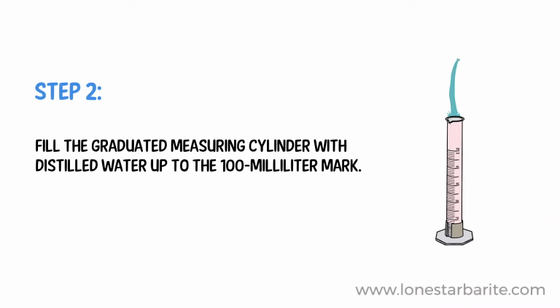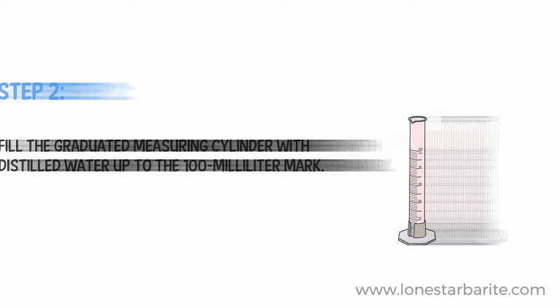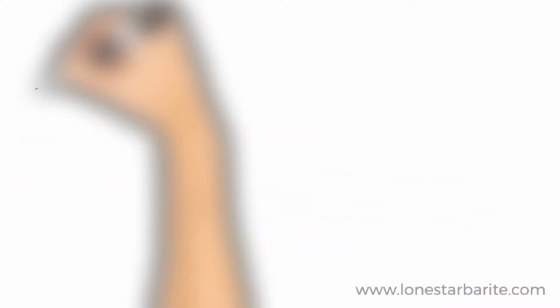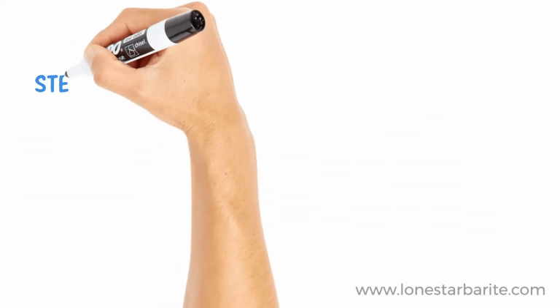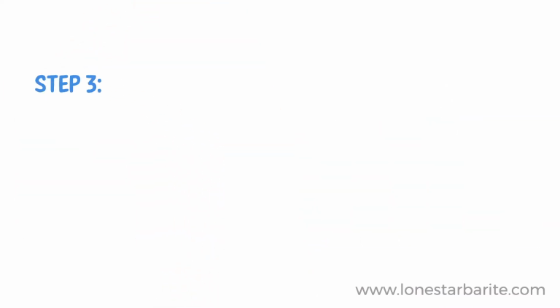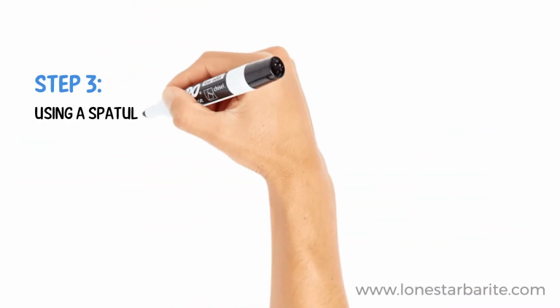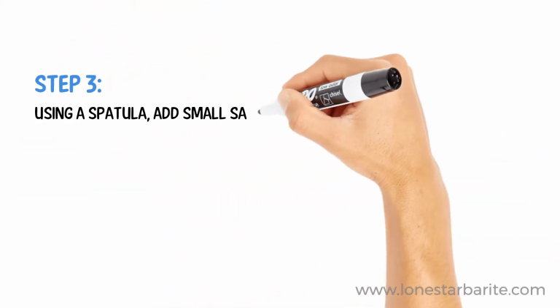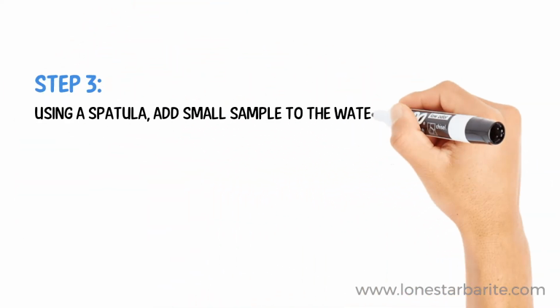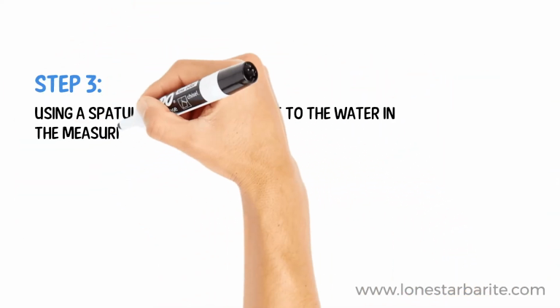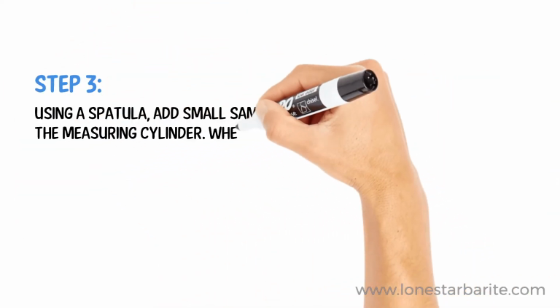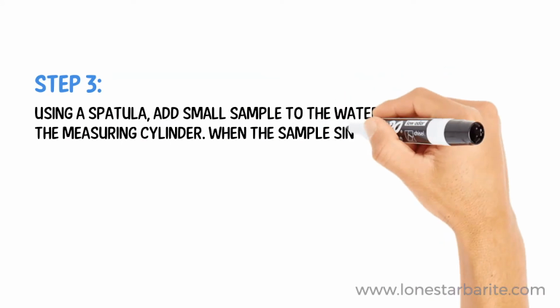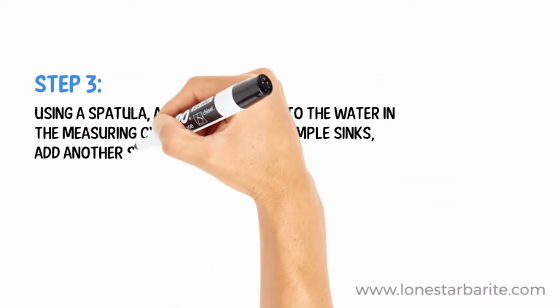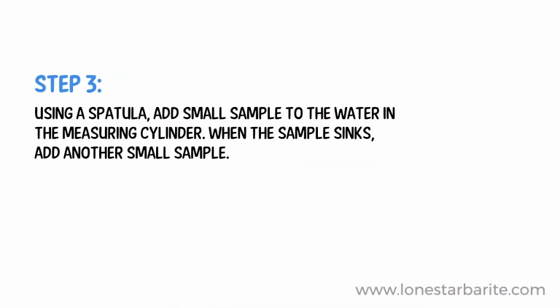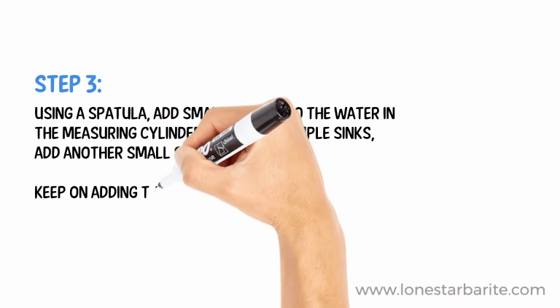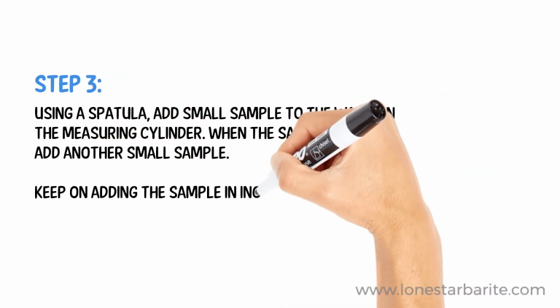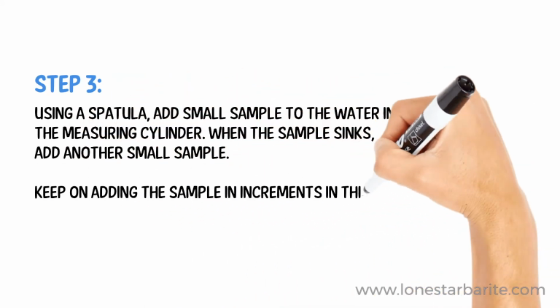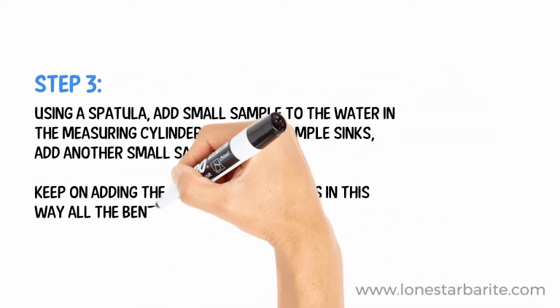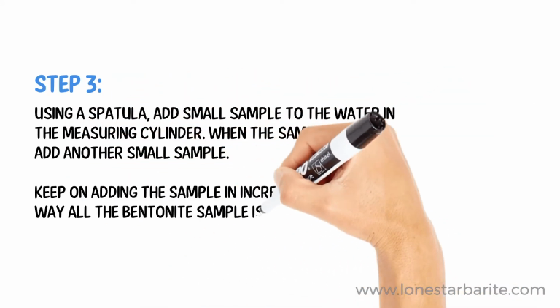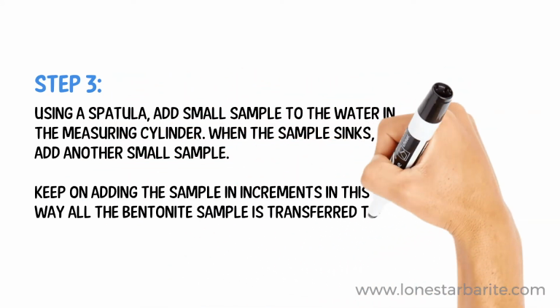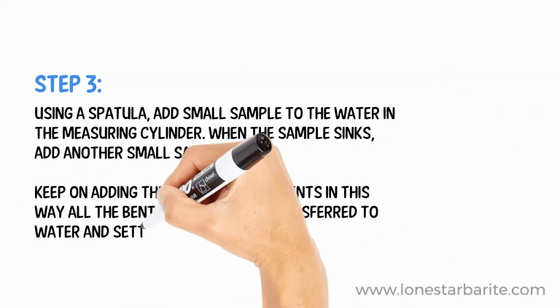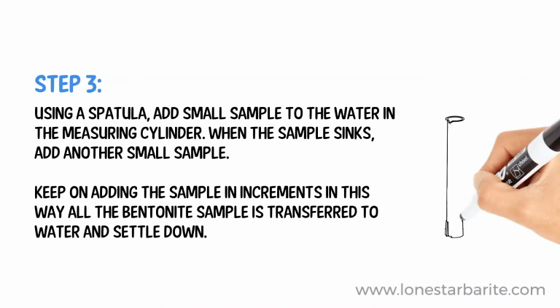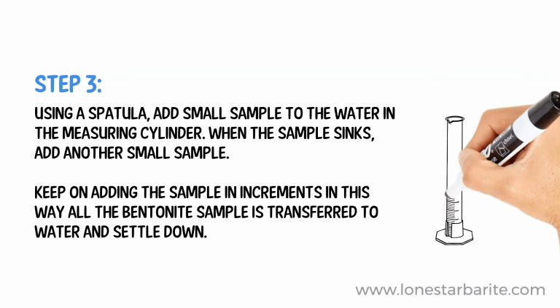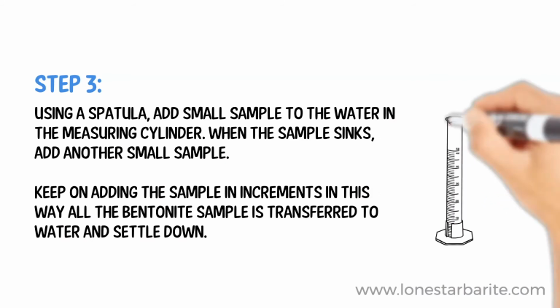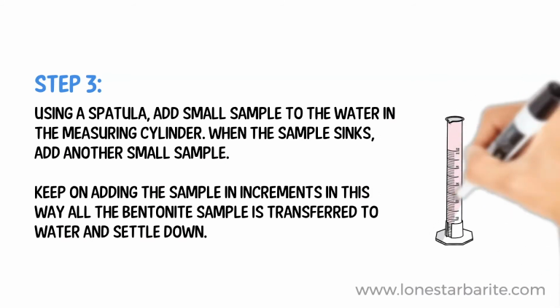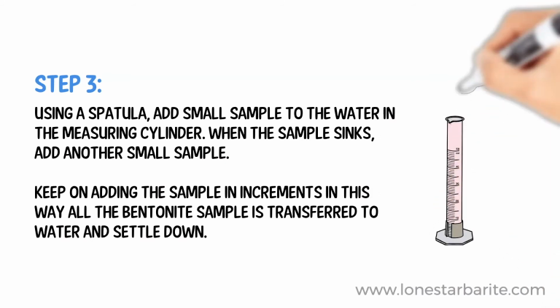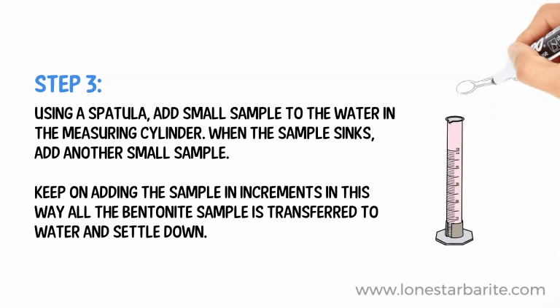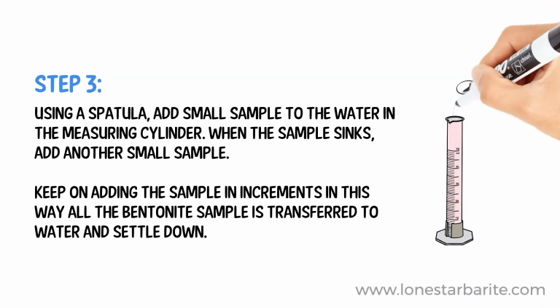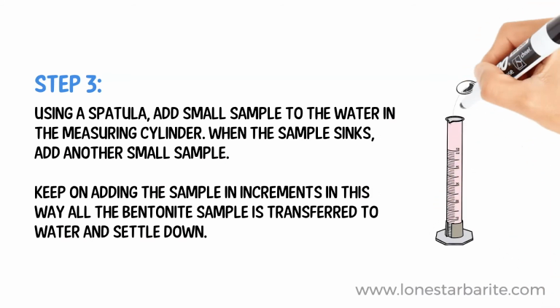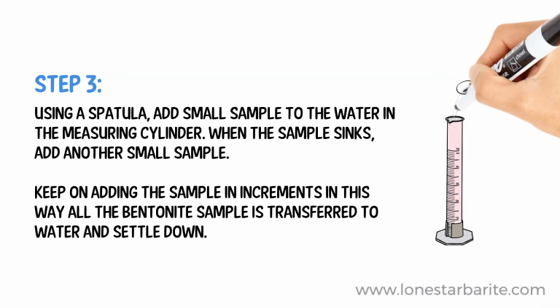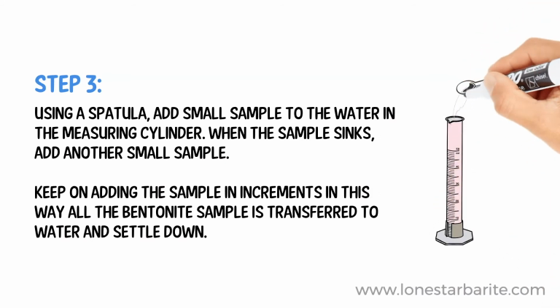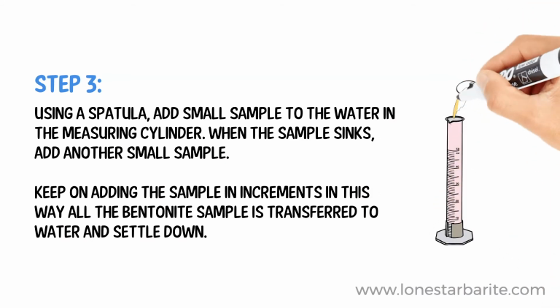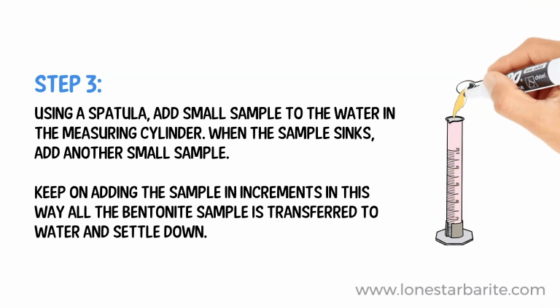Step 3. Using a spatula, add a small amount of sample to the water in the measuring cylinder. When the sample sinks, add another small amount. Keep on adding the sample in increments. In this way, all the bentonite sample is transferred to the water and settled down.